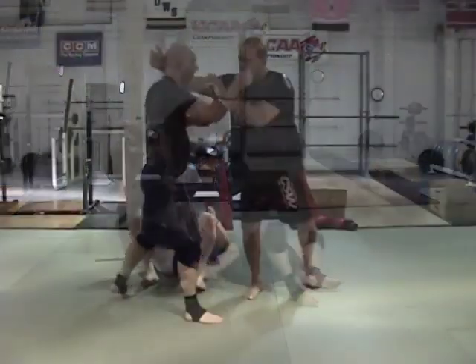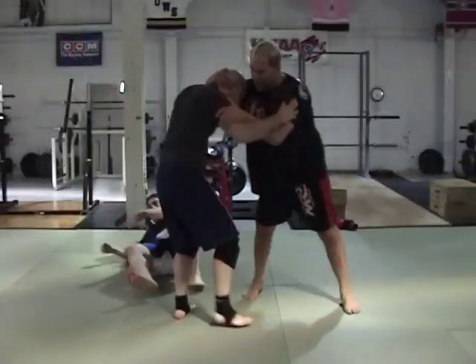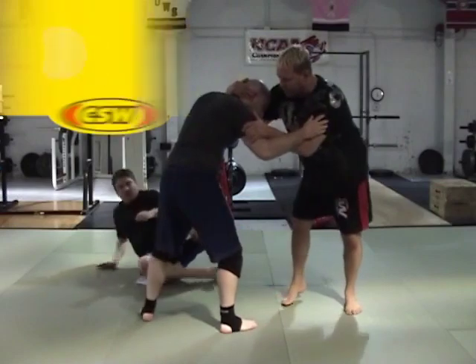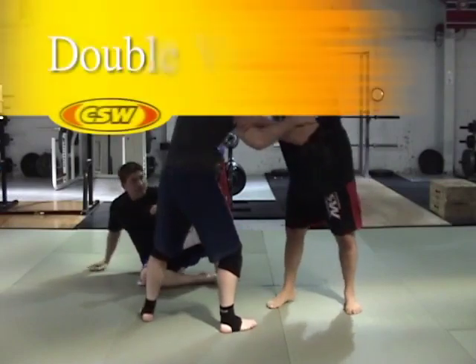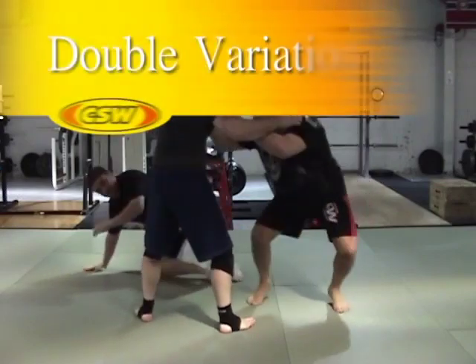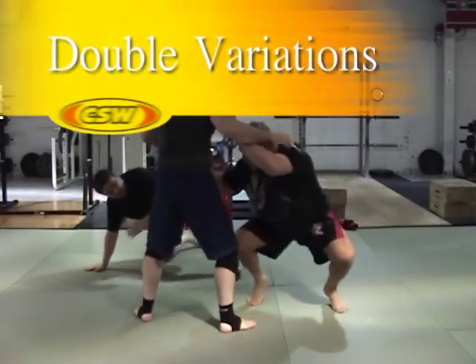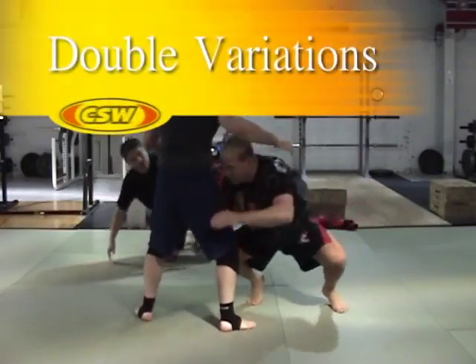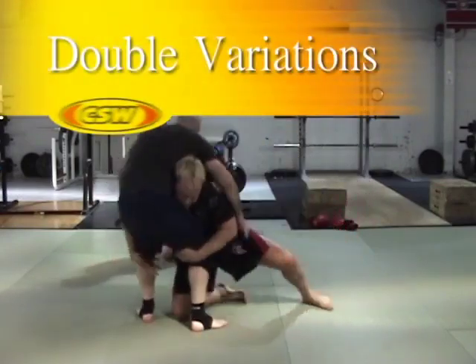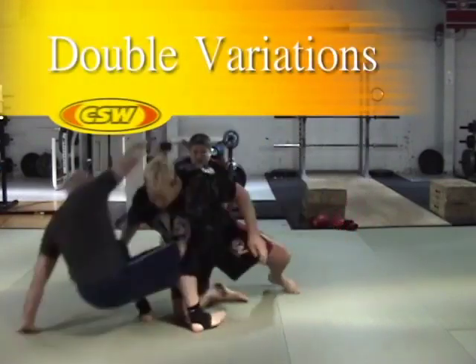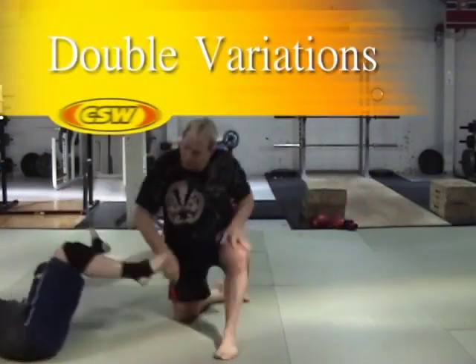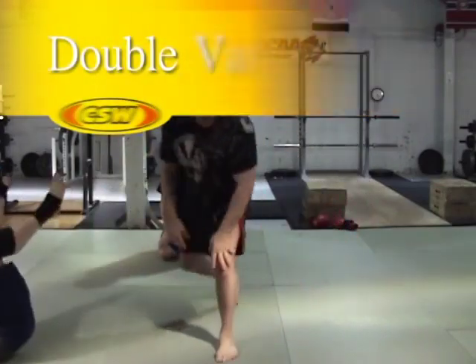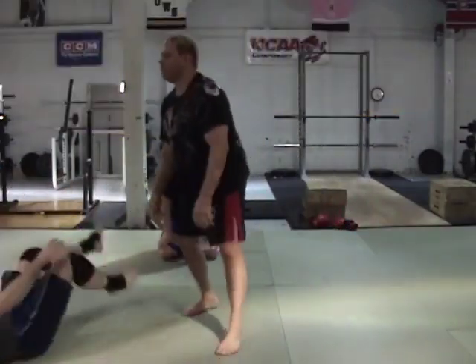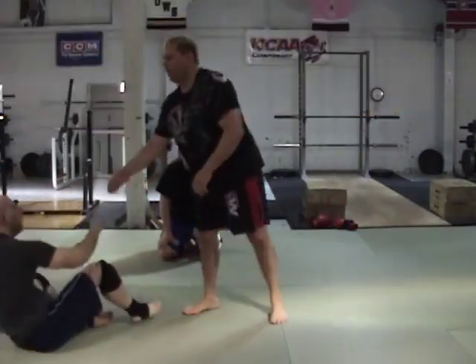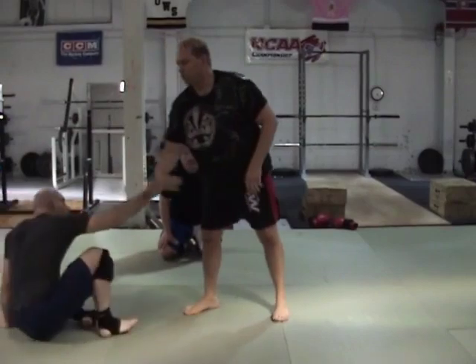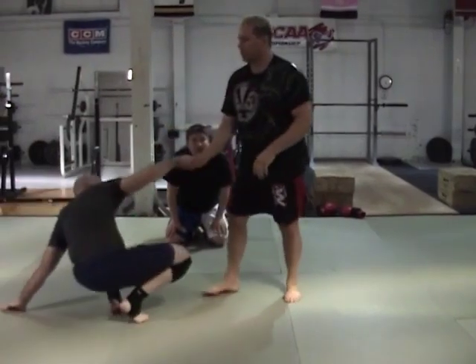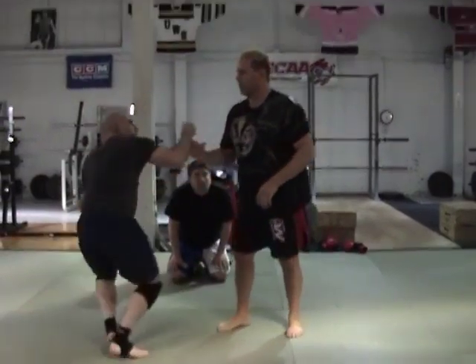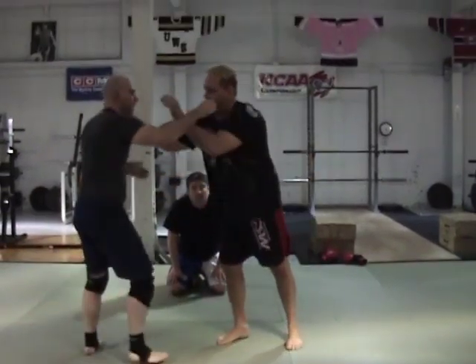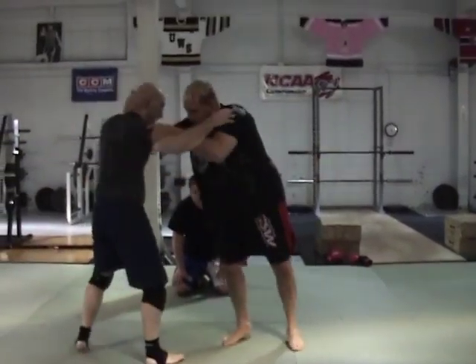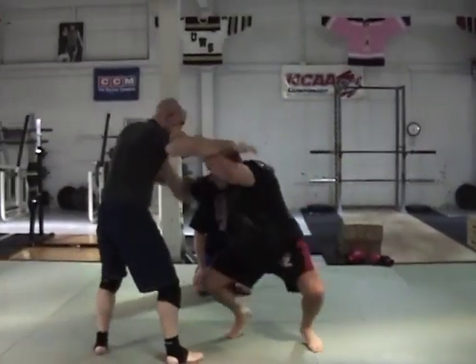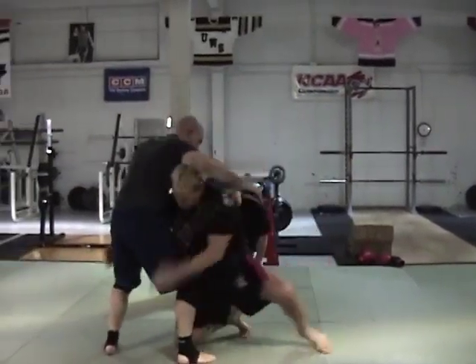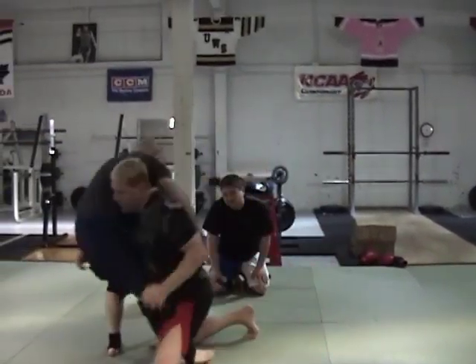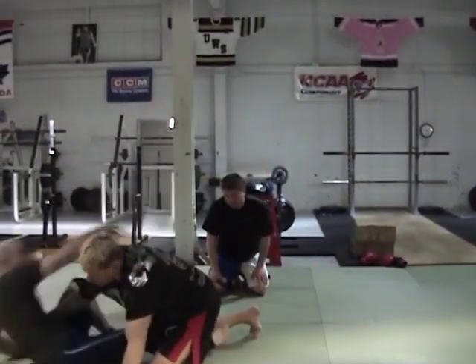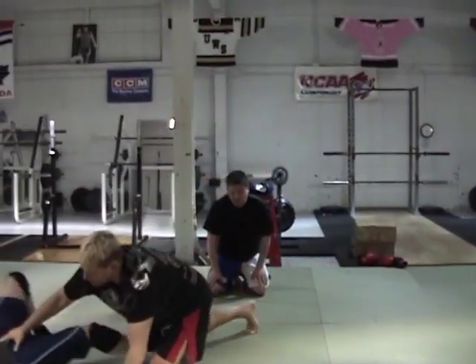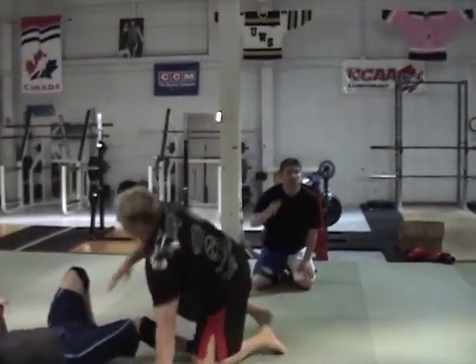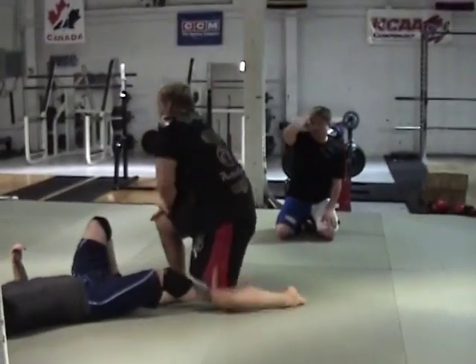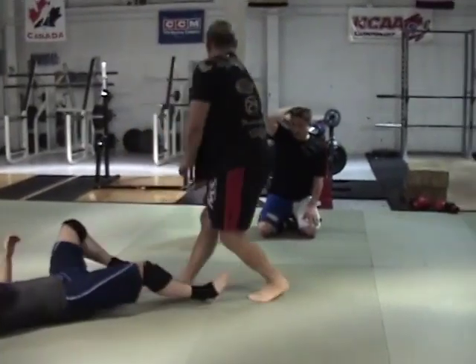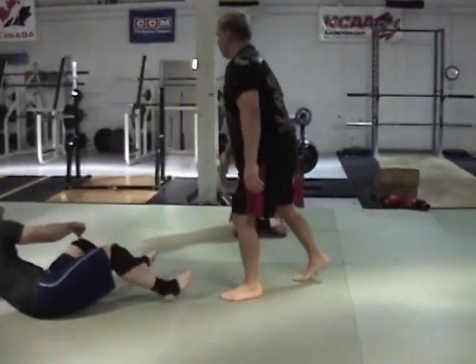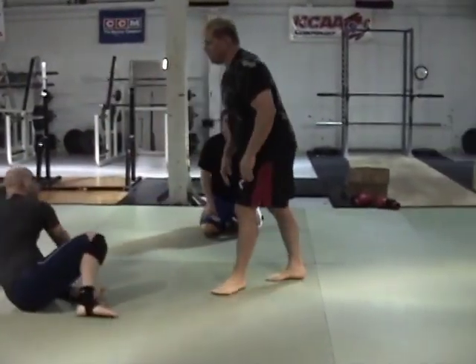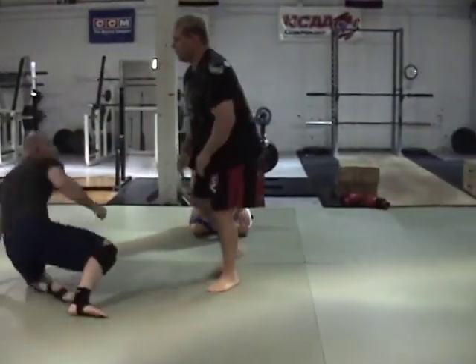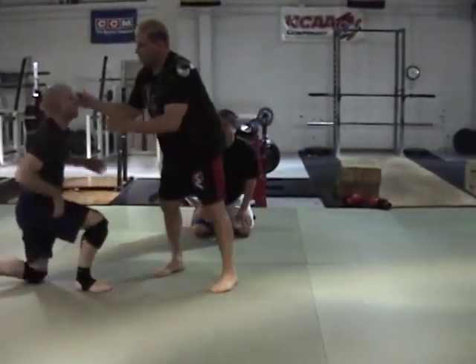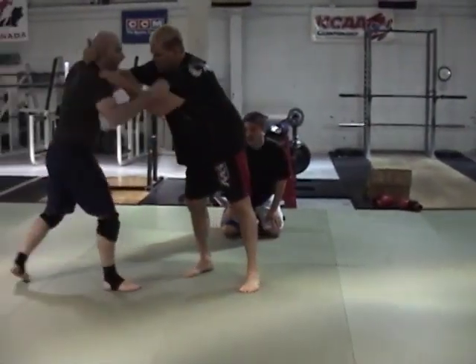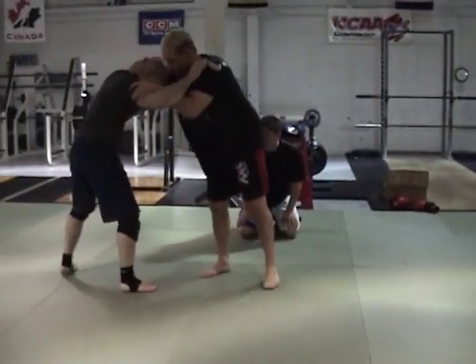You're going to hit a blocks double from here. I hit here — that's a blocks double. I'm going to do a leg hook double. I hit and I go here. Leg hook double. I turn the corner. I hit.